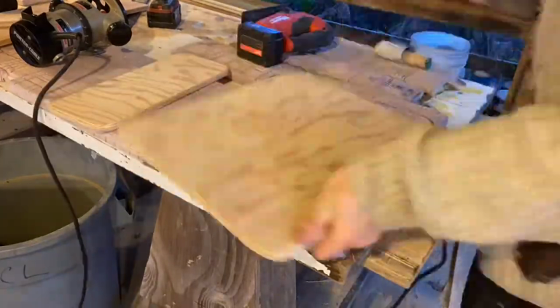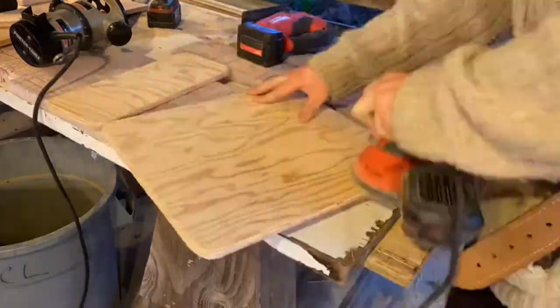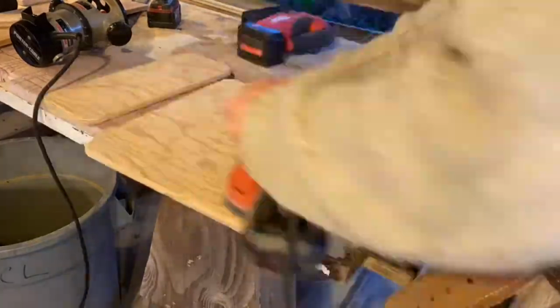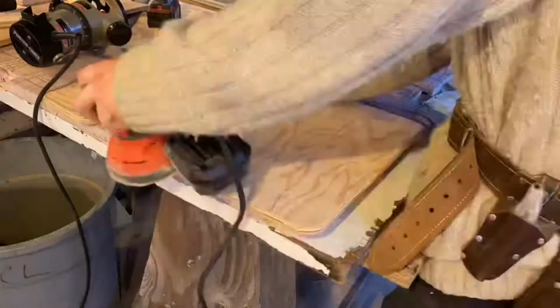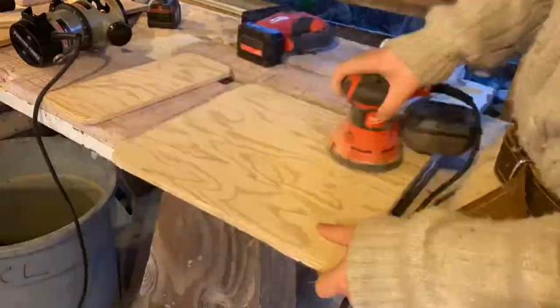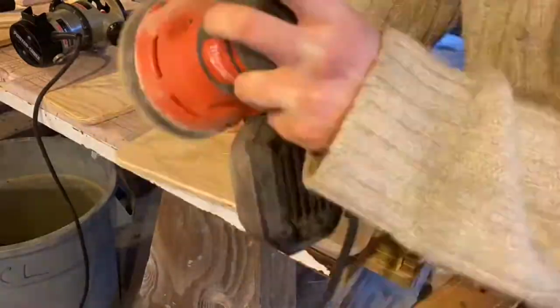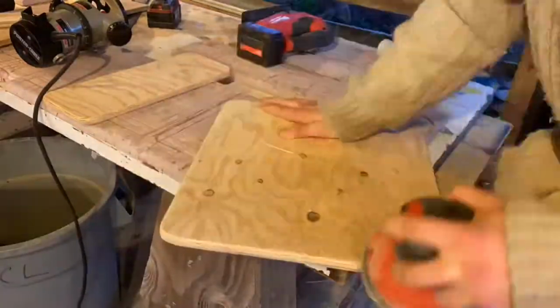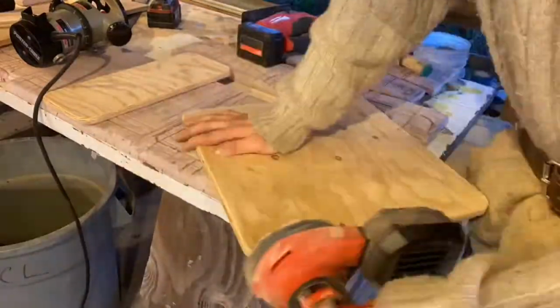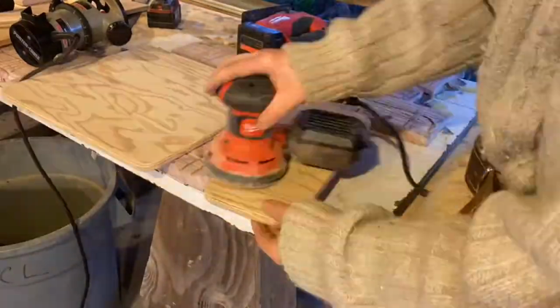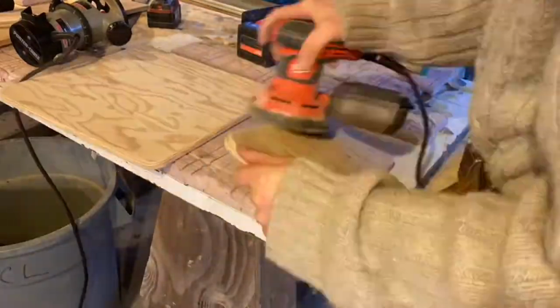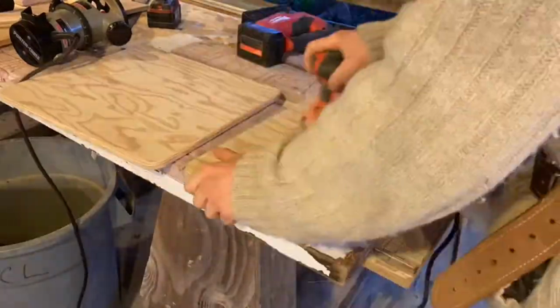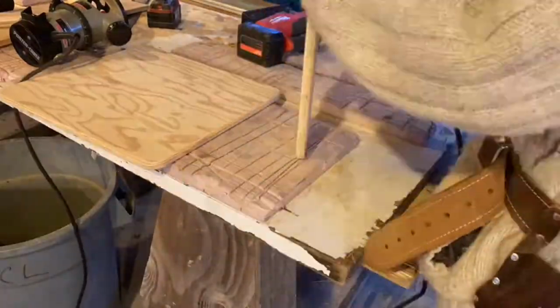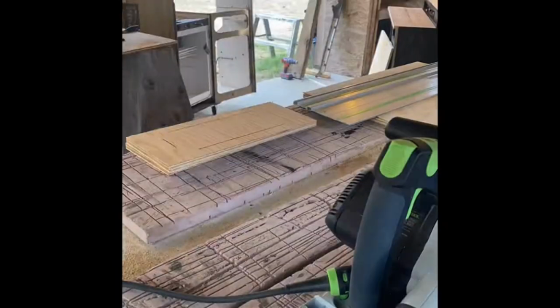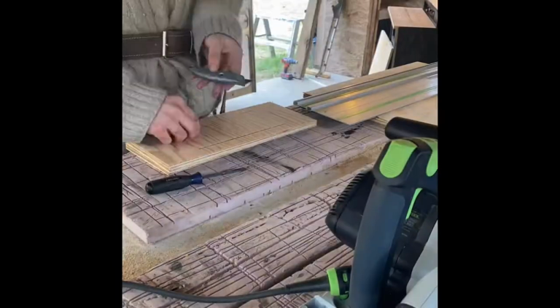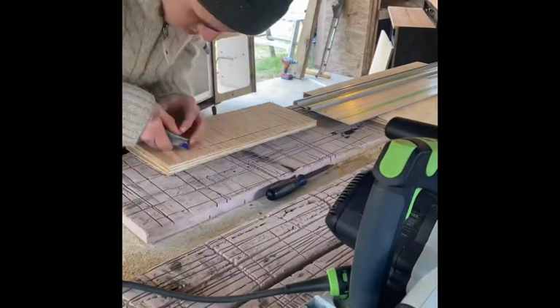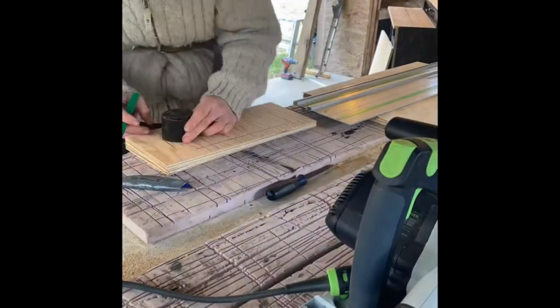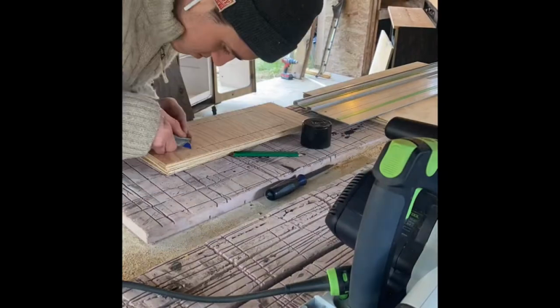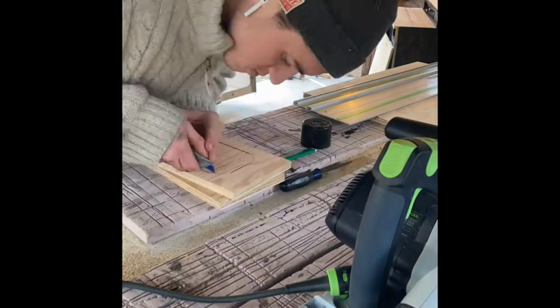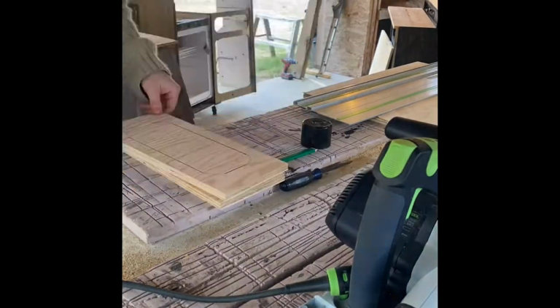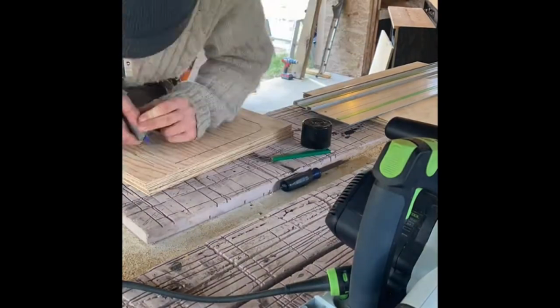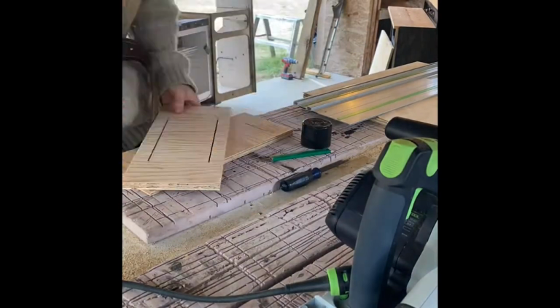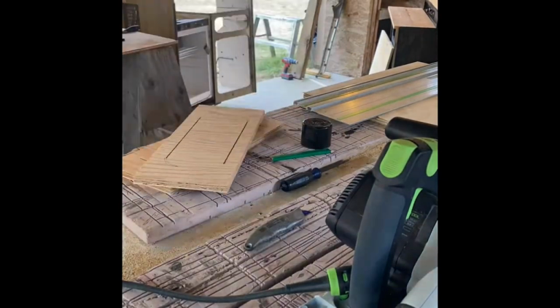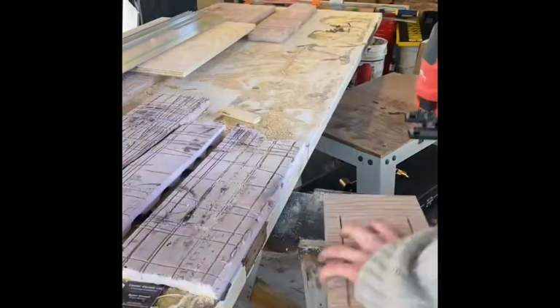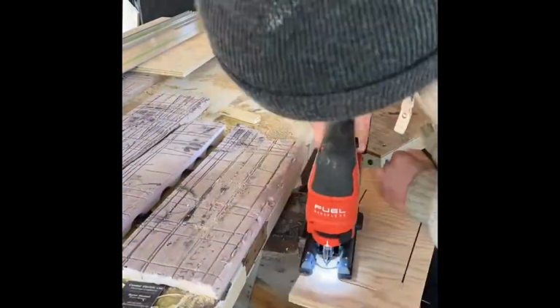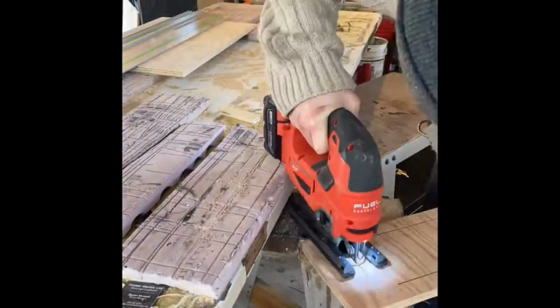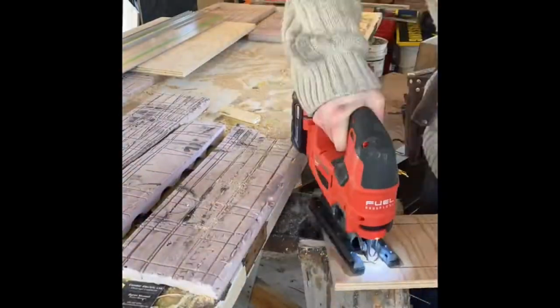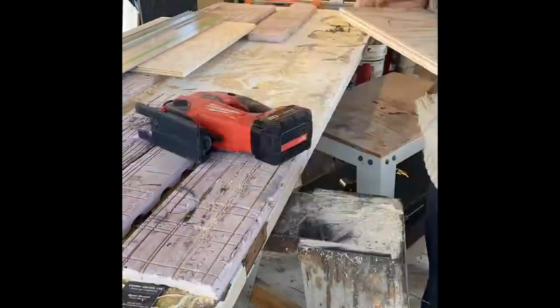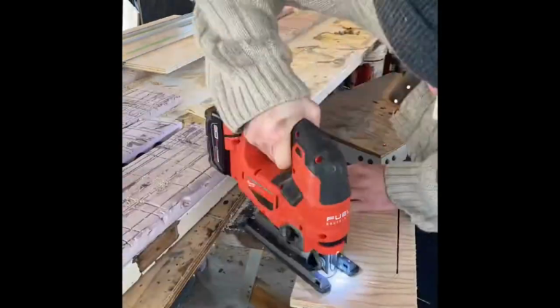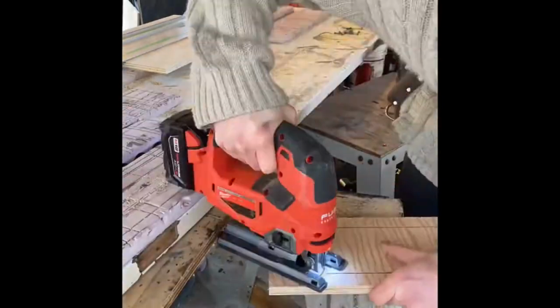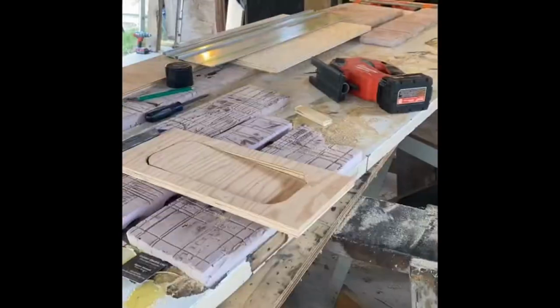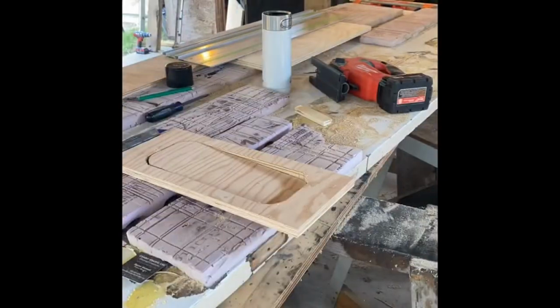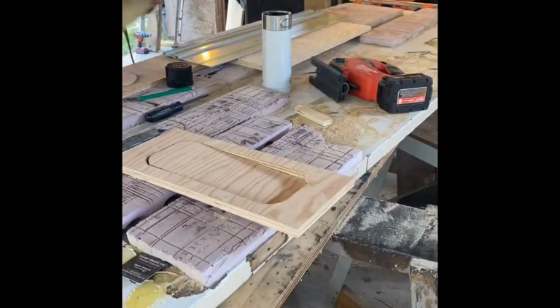When making circular cuts, the plywood really wants to split and chip, so prior to cutting, I run a knife blade through my pencil line to break the grain and stop any splitting from happening.